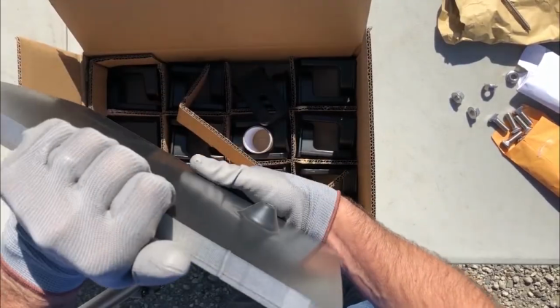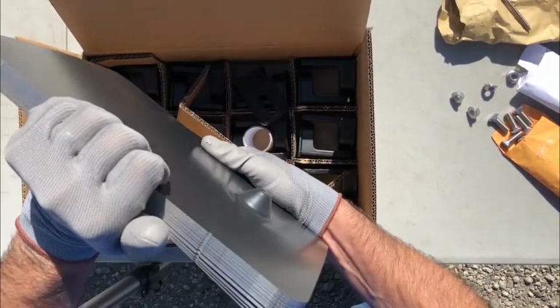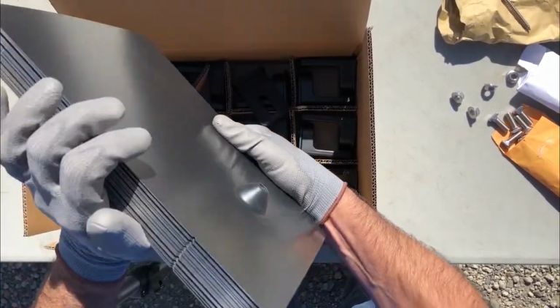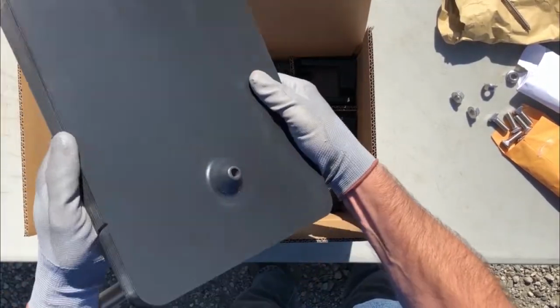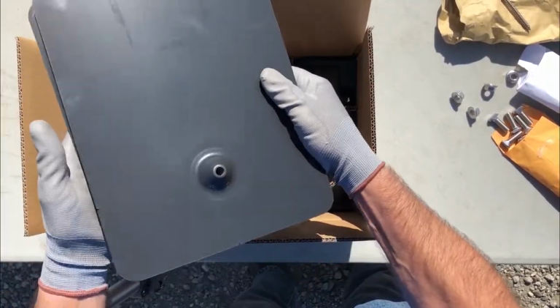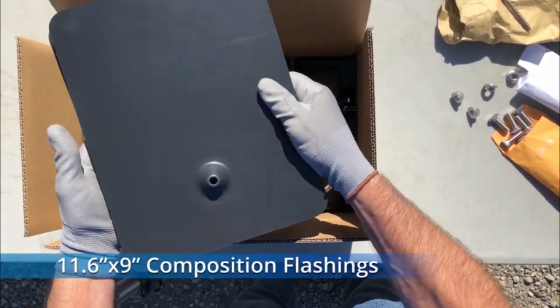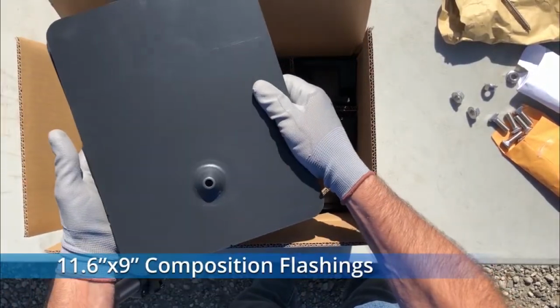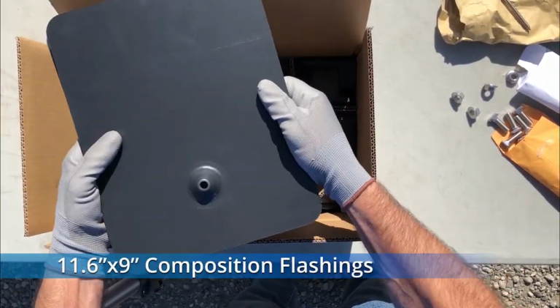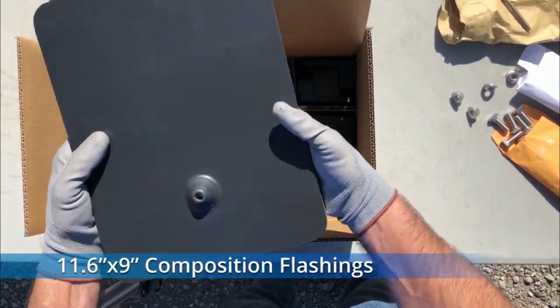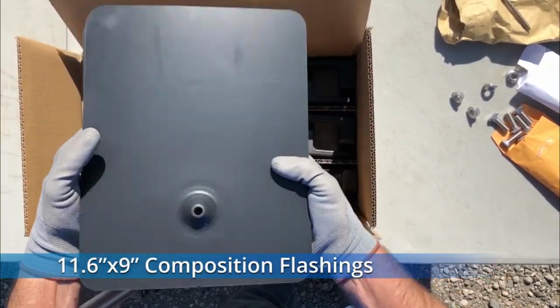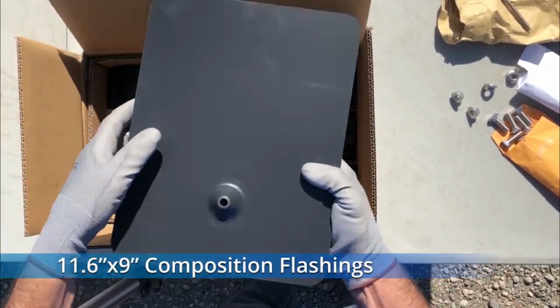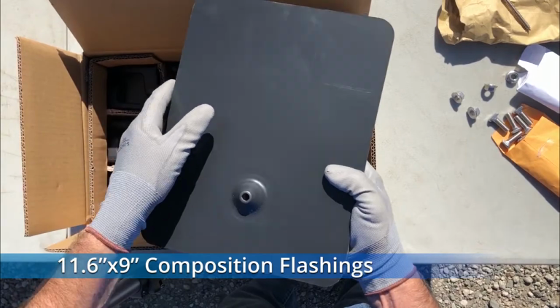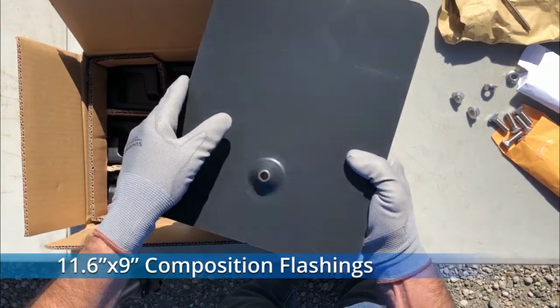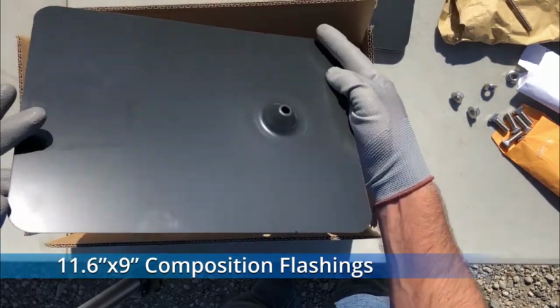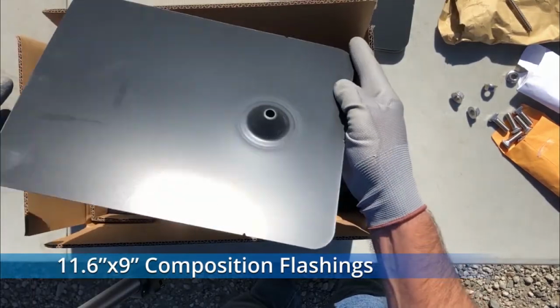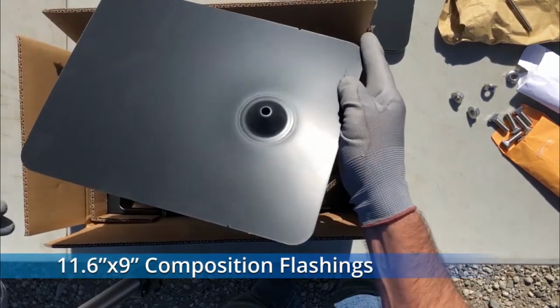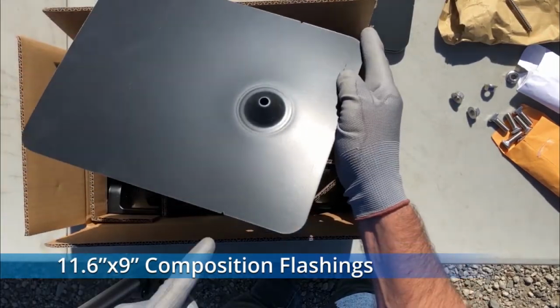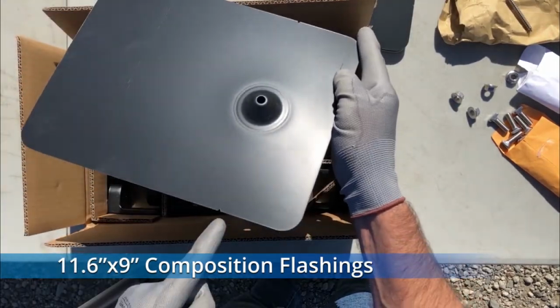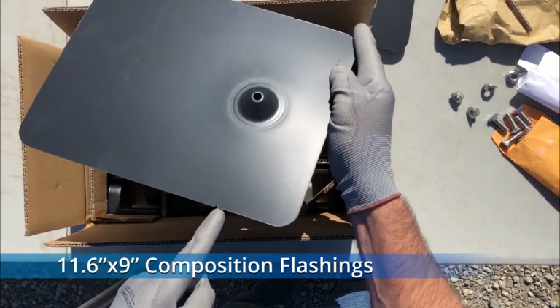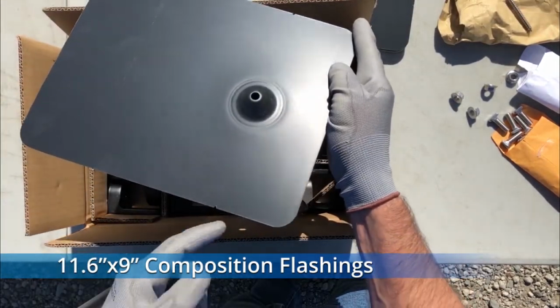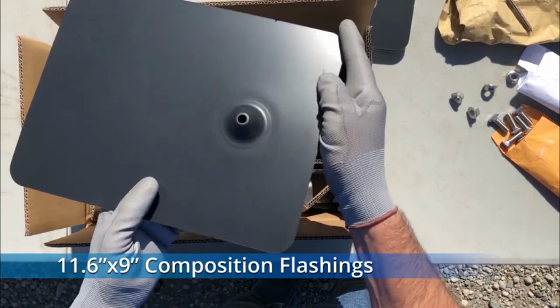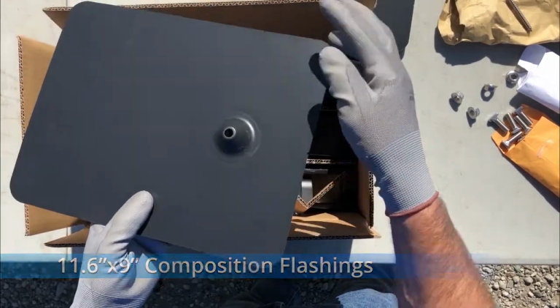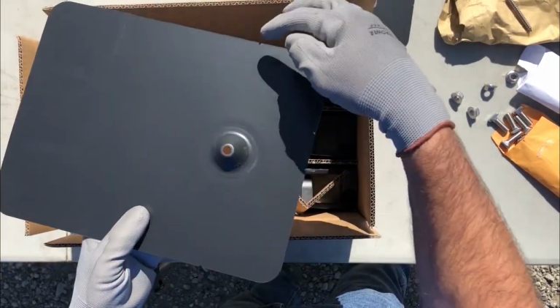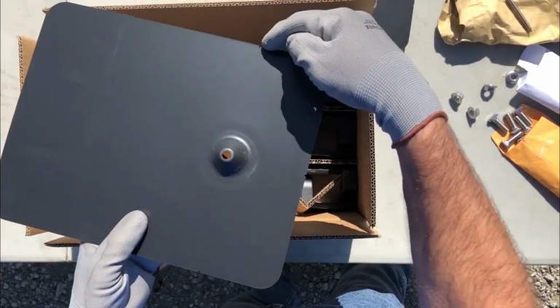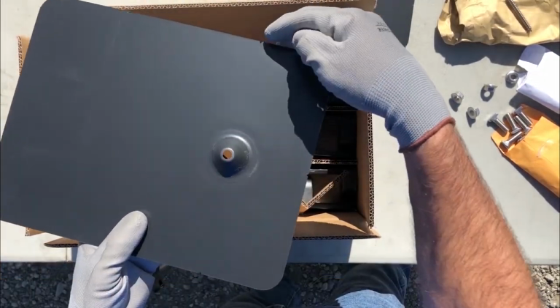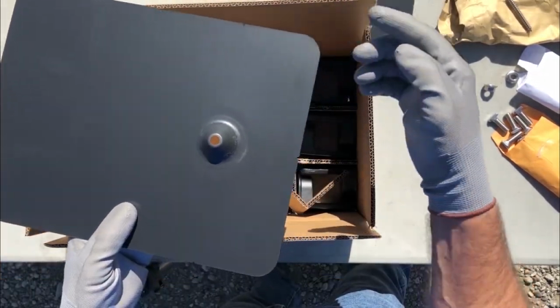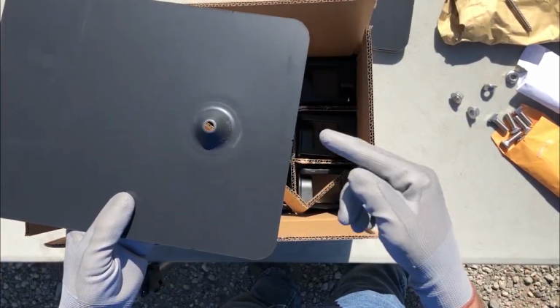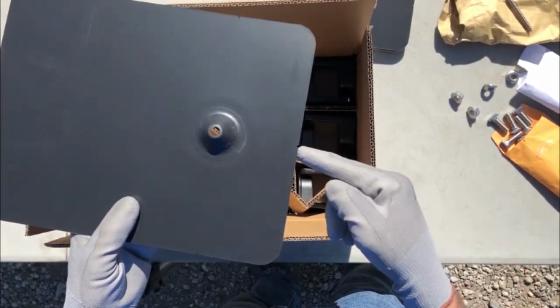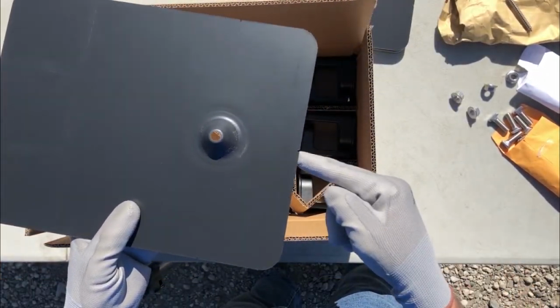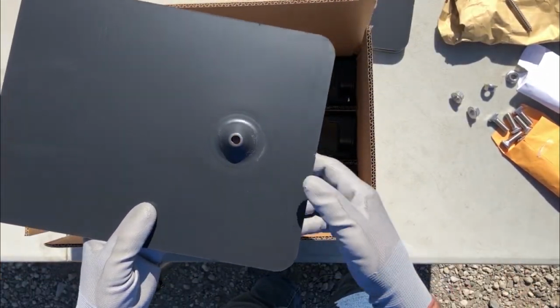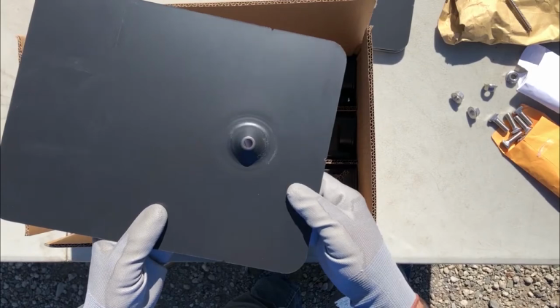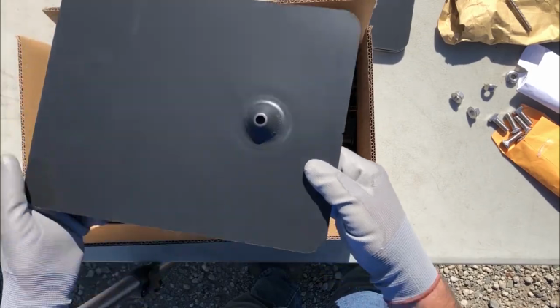Next is a stack of composition flashings with alignment notches, which make it easy to slide your flashing into the proper location under shingle courses.